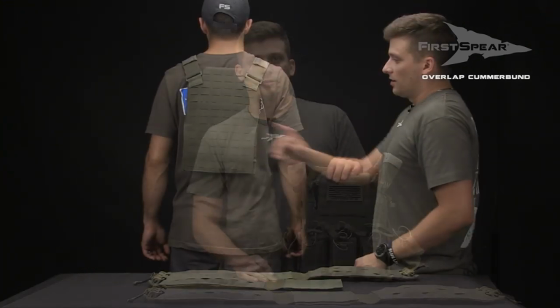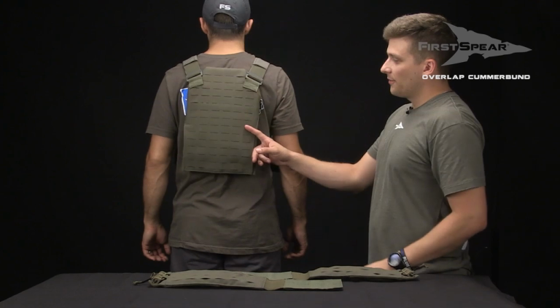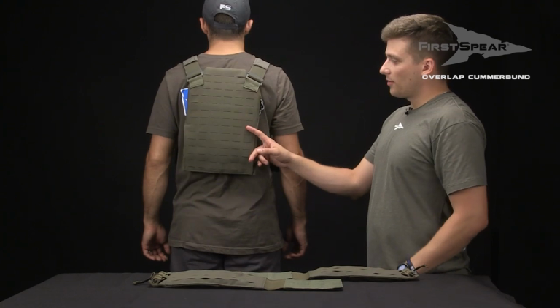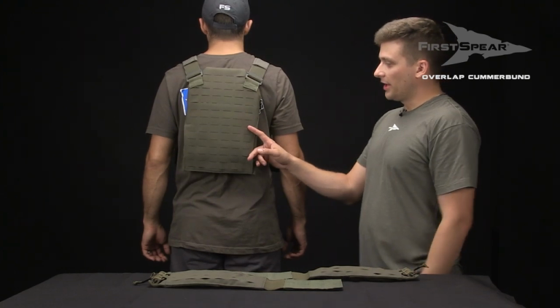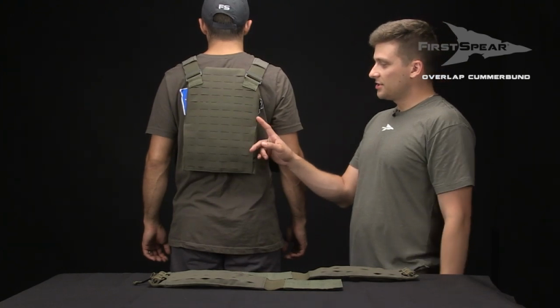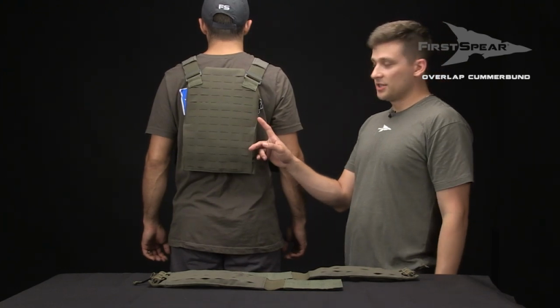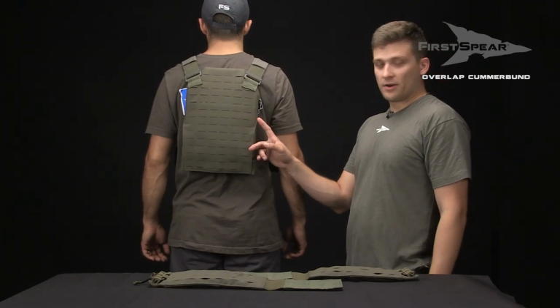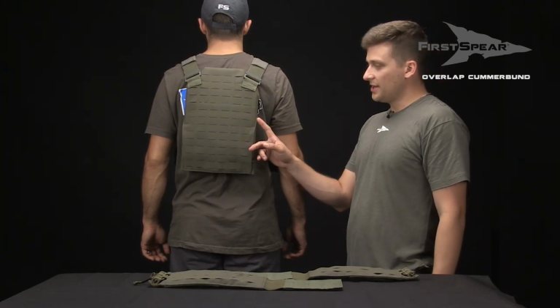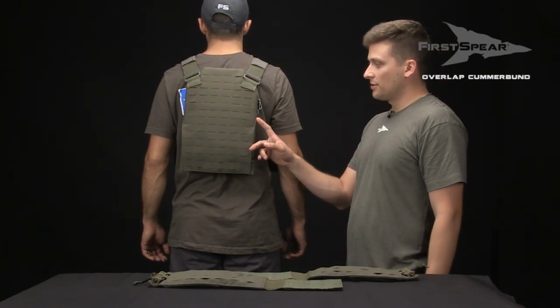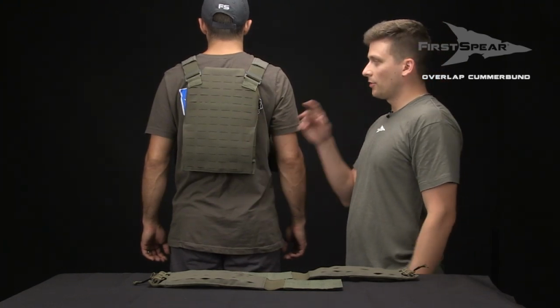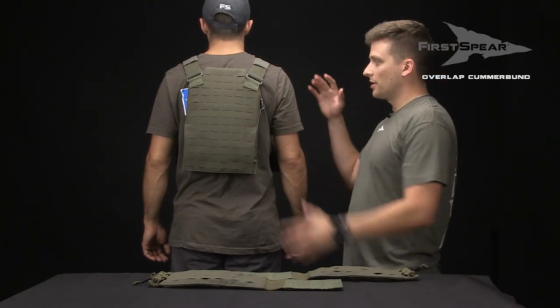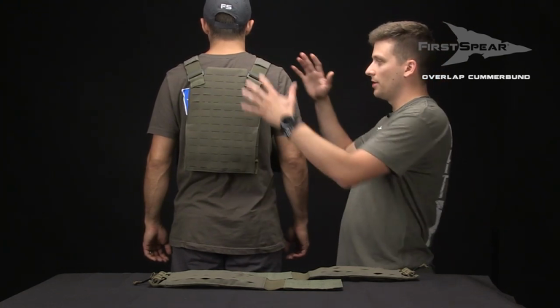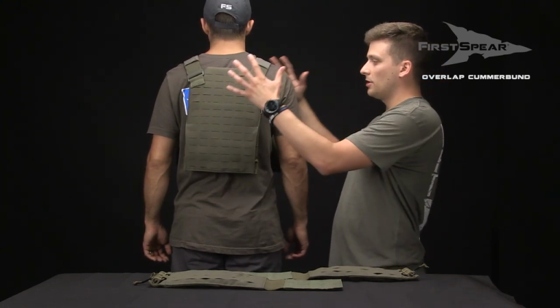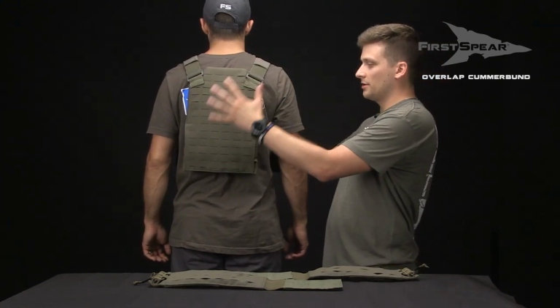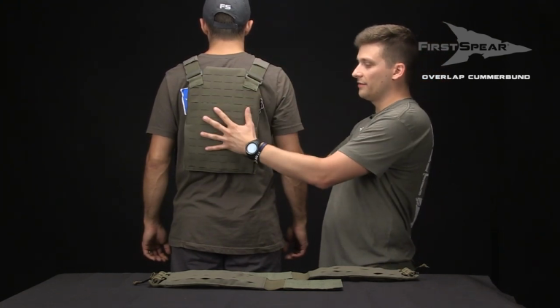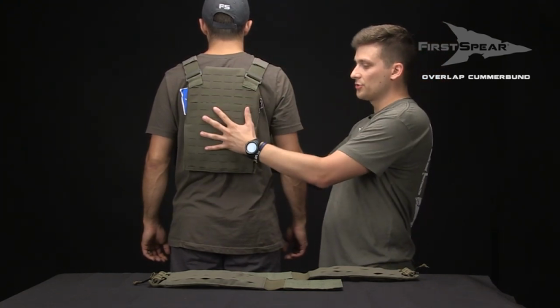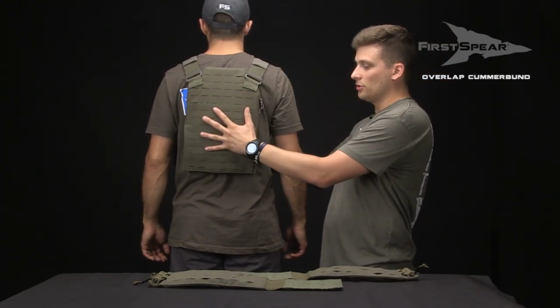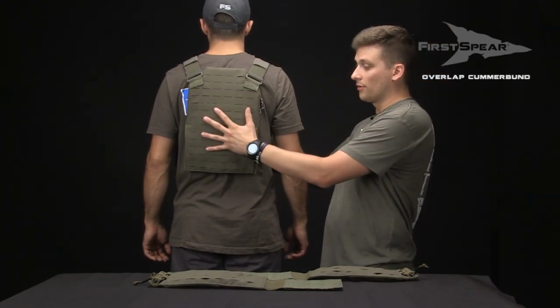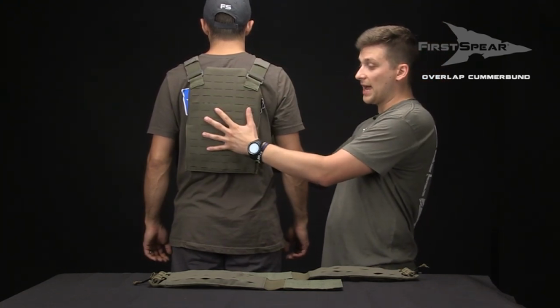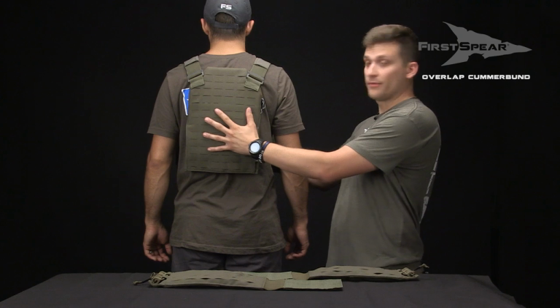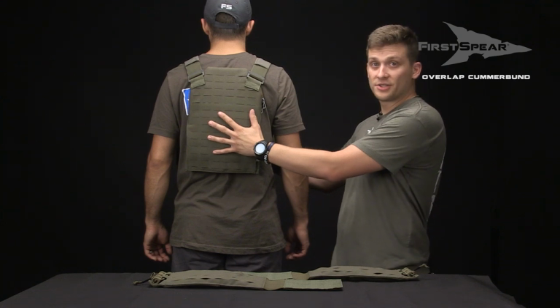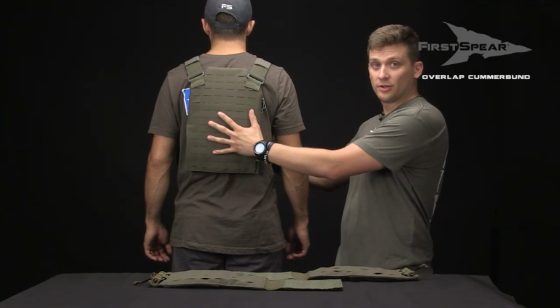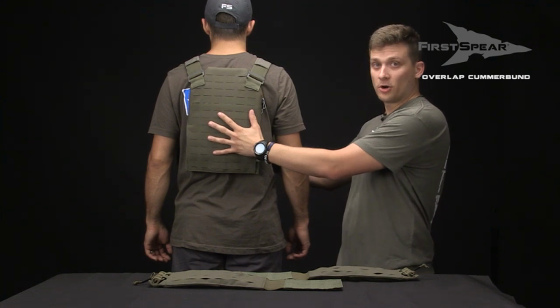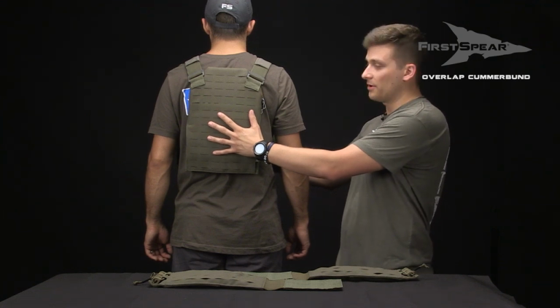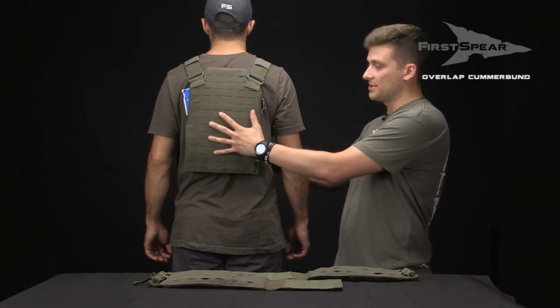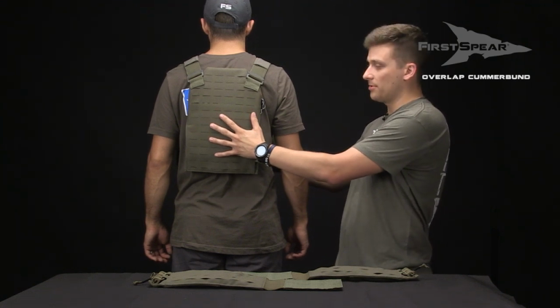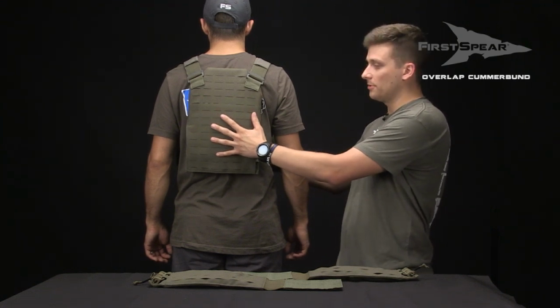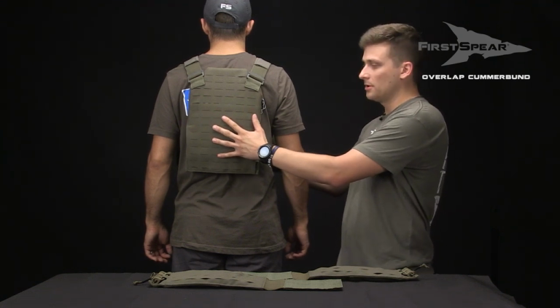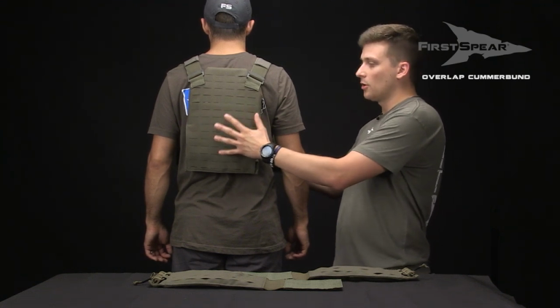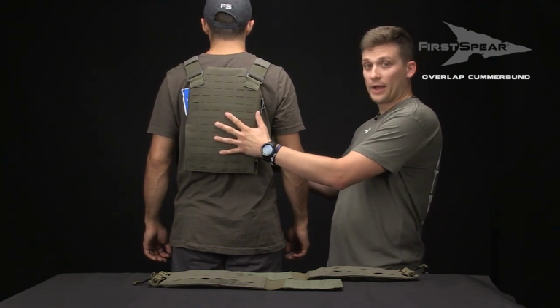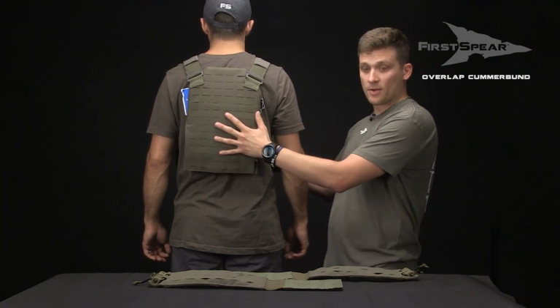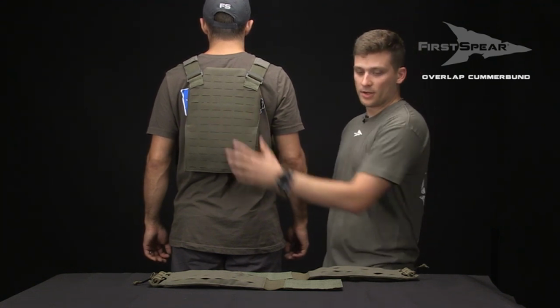Now that we have our plates inside our vest, we're going to want to put it on the individual over the top of their concealable armor if that's applicable, without the Cumberbund.